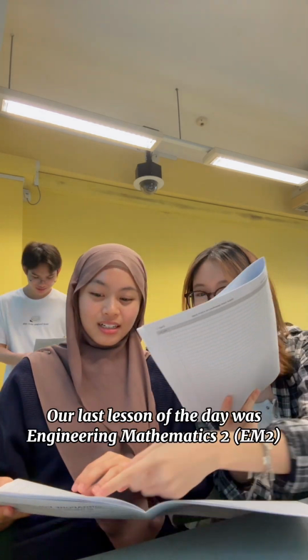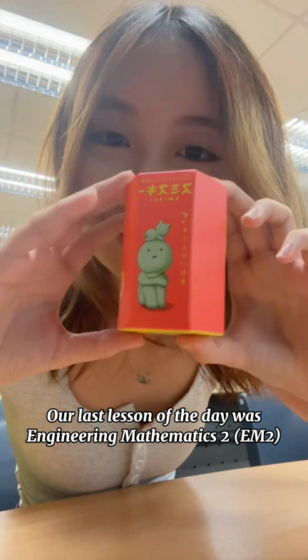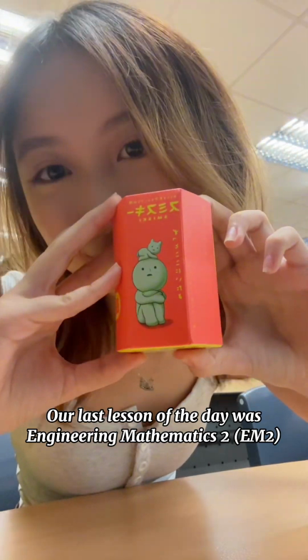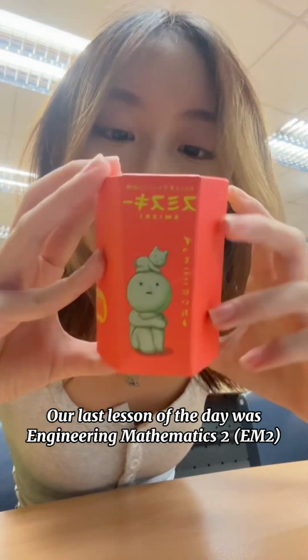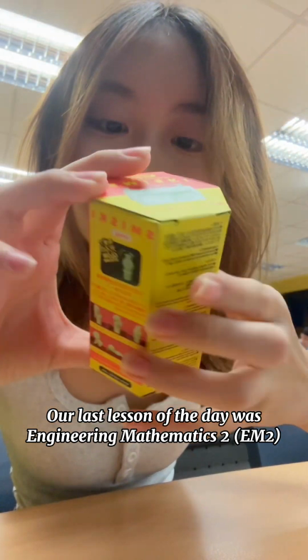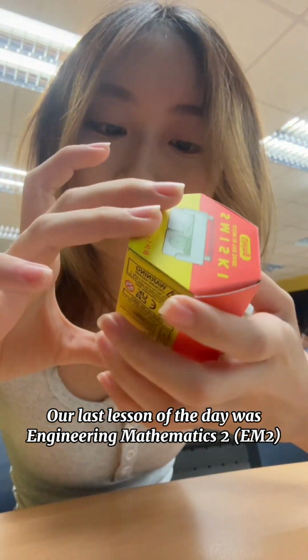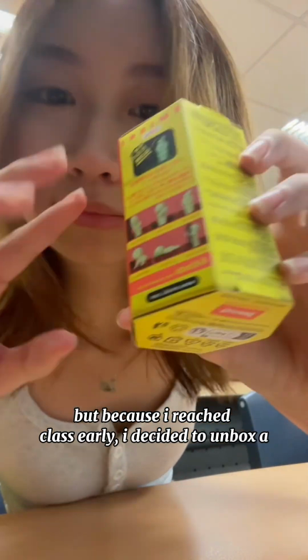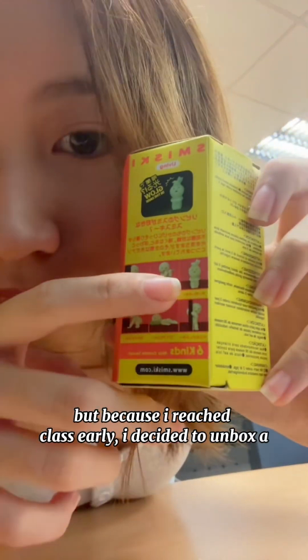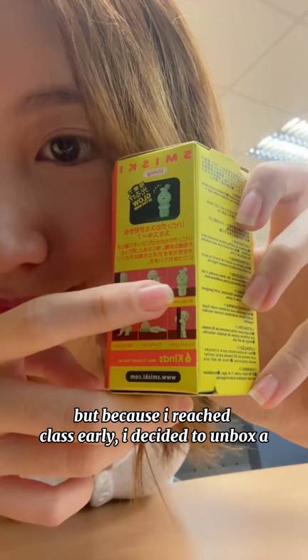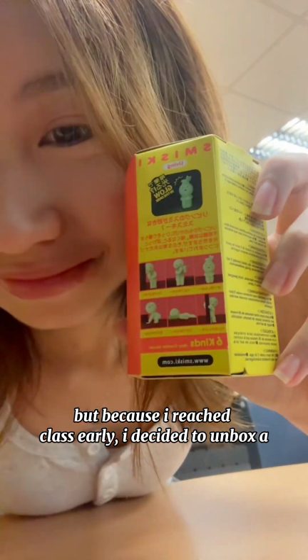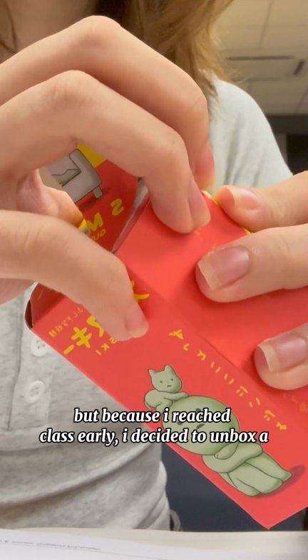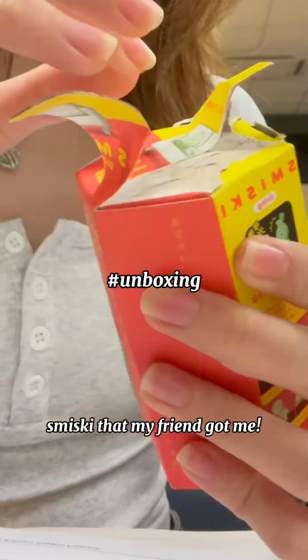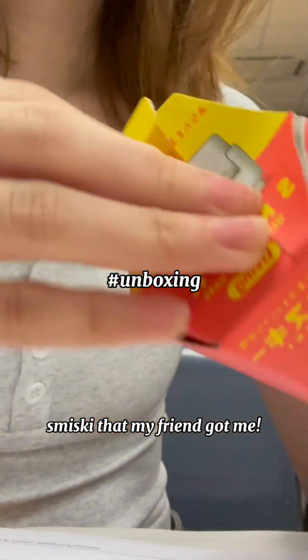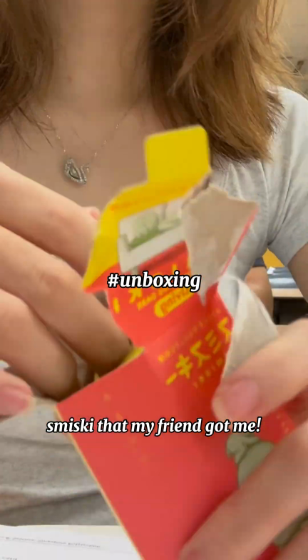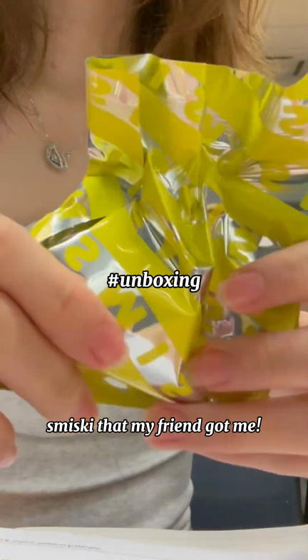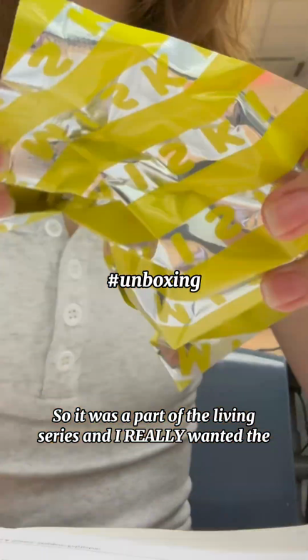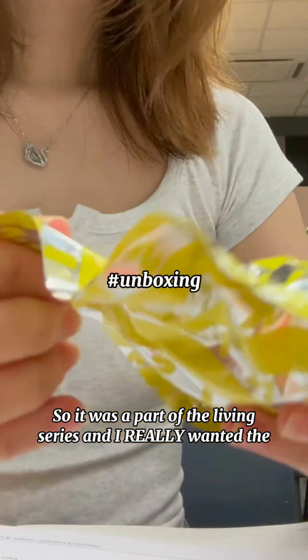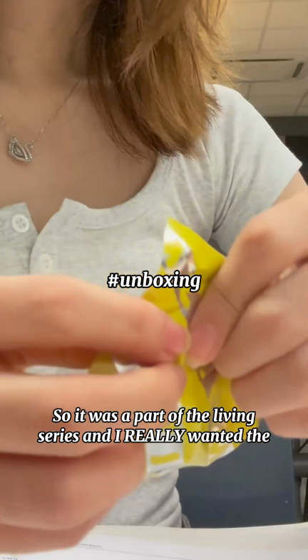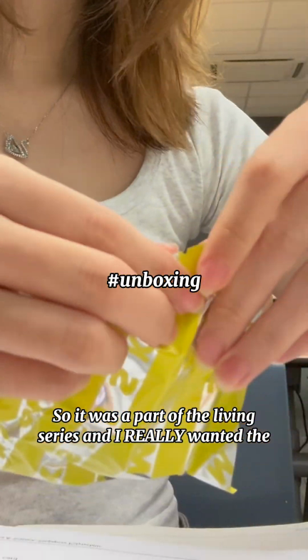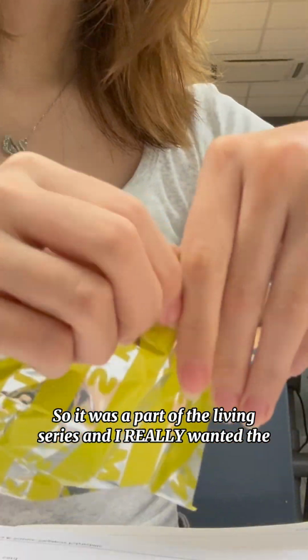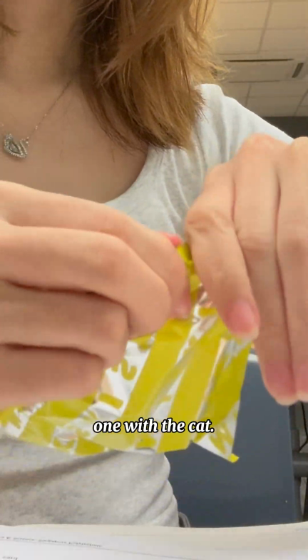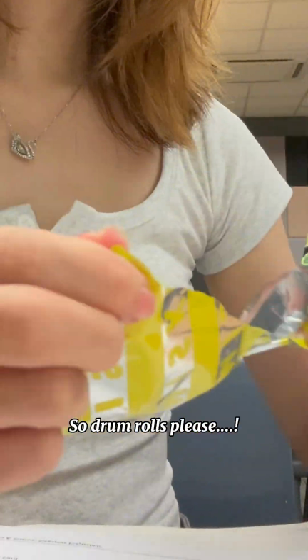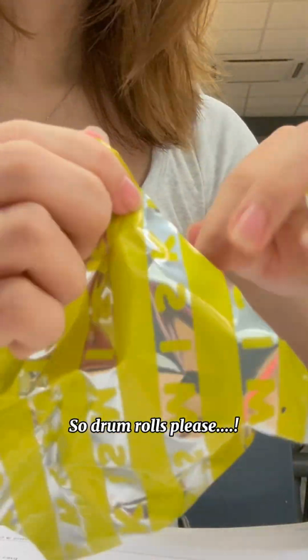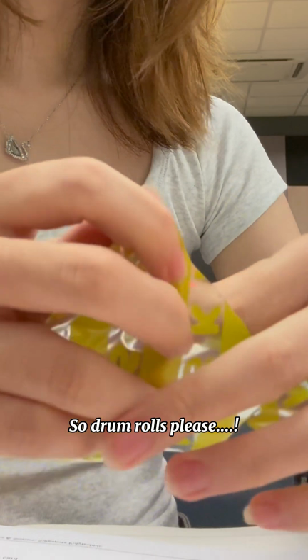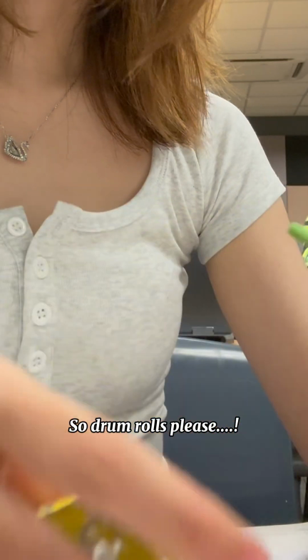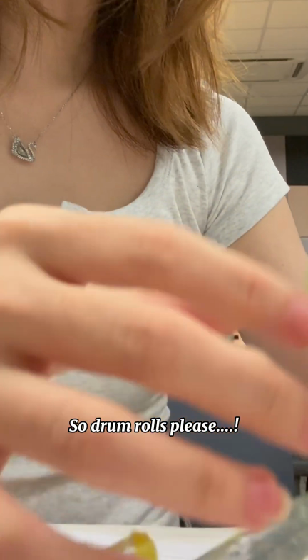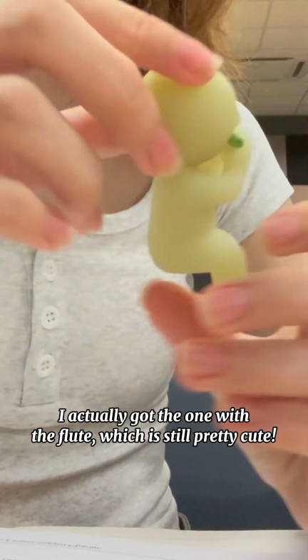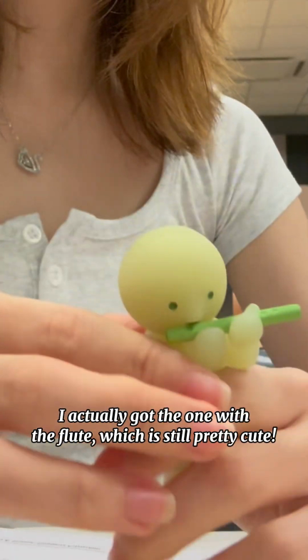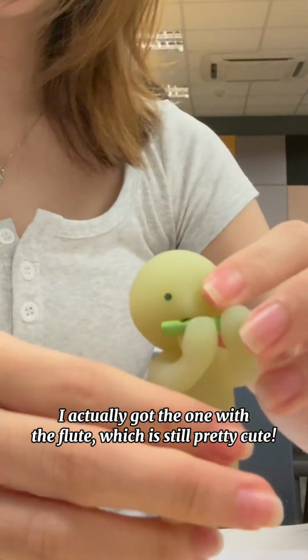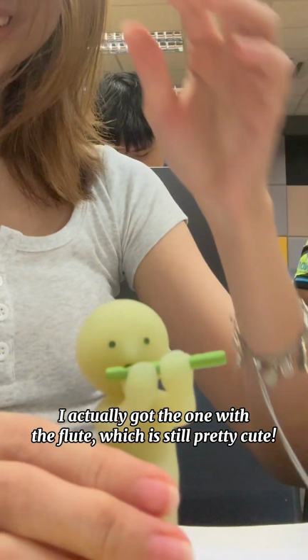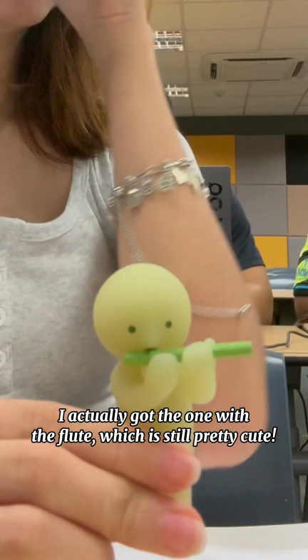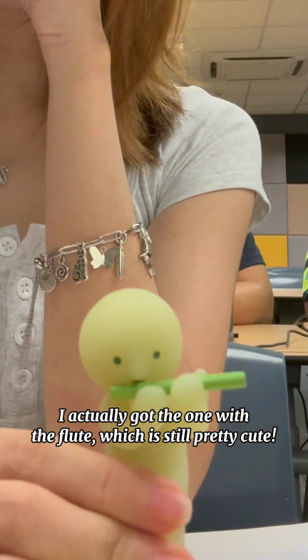Our last lesson of the day was Engineering Maths 2, but because I reached class early, I decided to unbox a Smitsky that my friend got me. It was part of the leaving series, and I really wanted the one with the cat. So drumrolls, please — I actually got the one with the flute, which is still pretty cute.